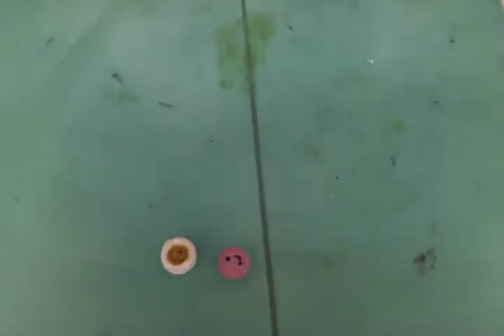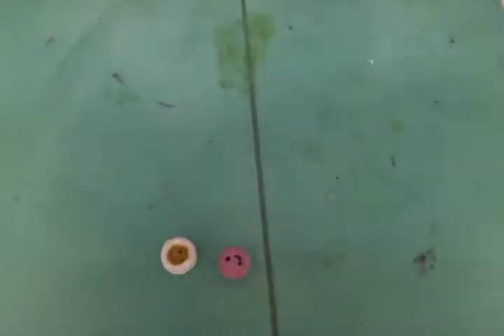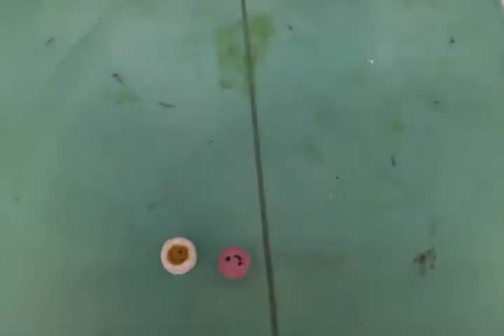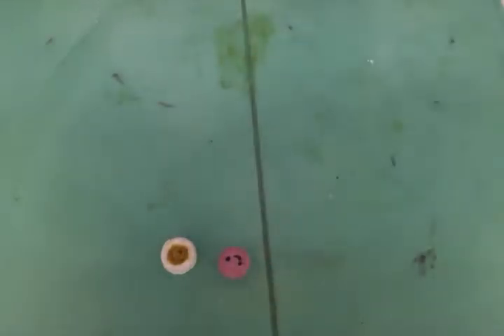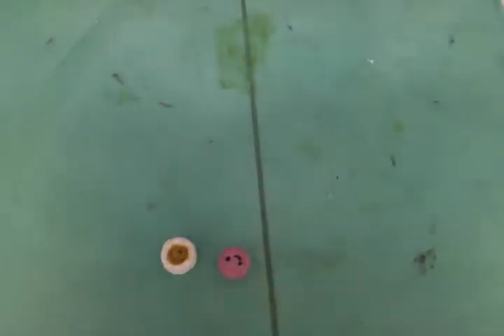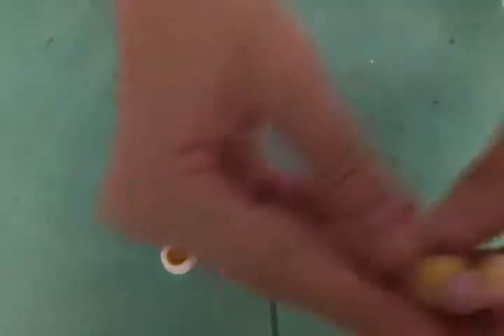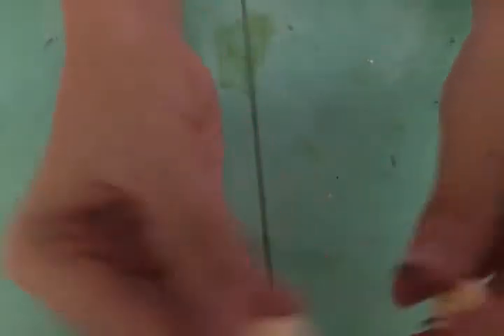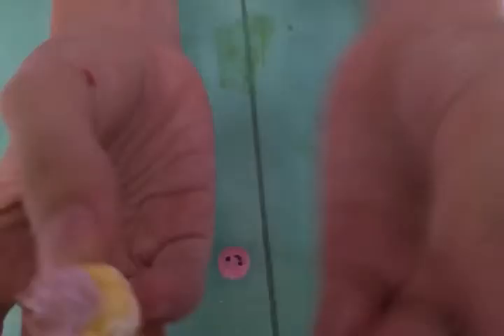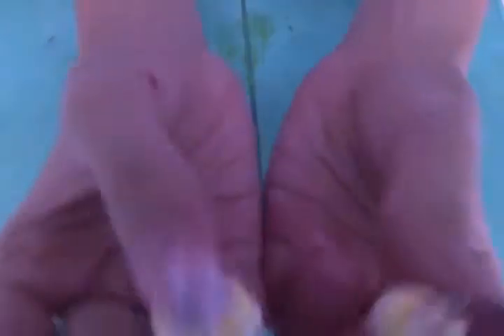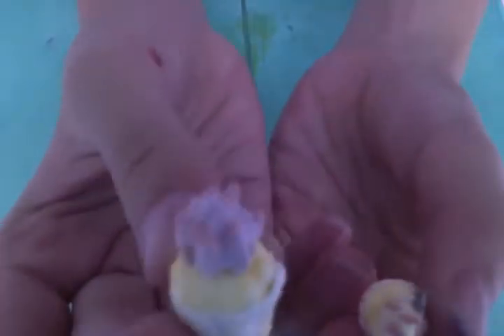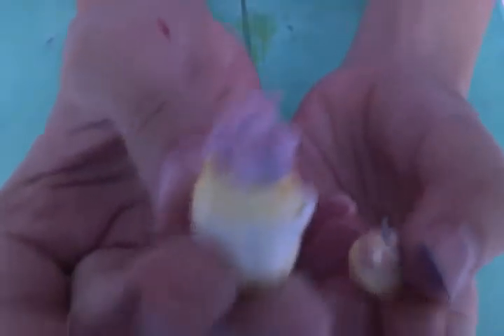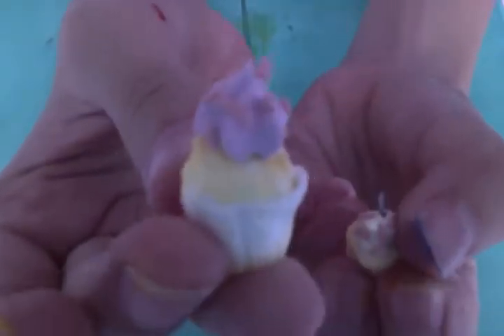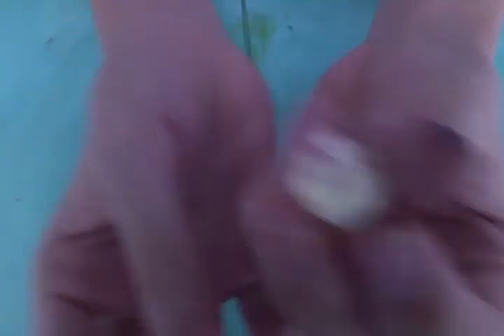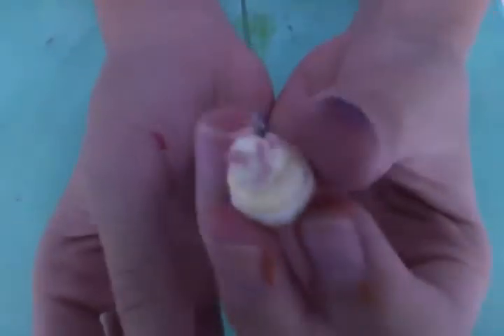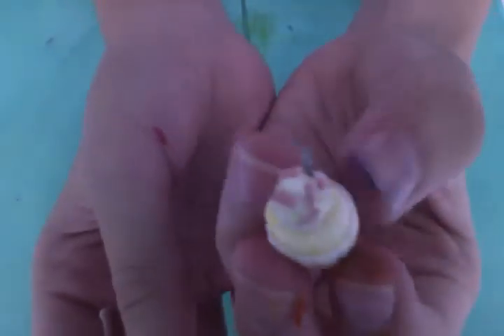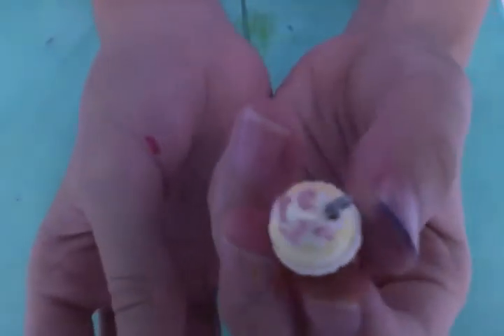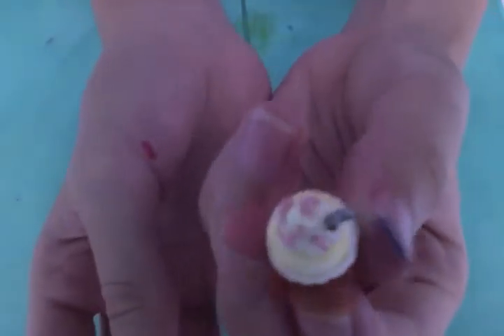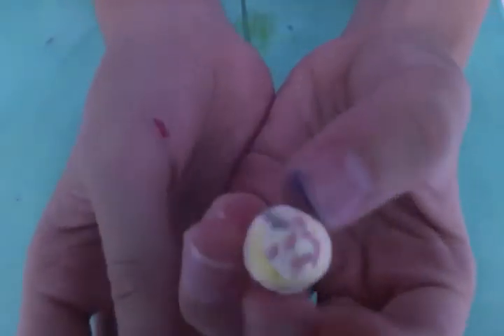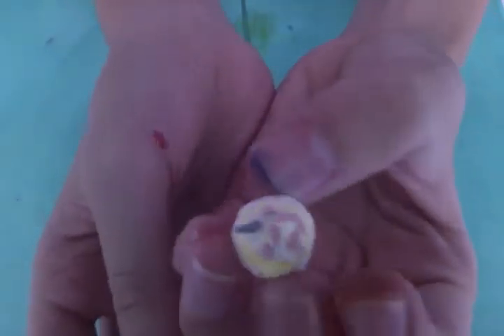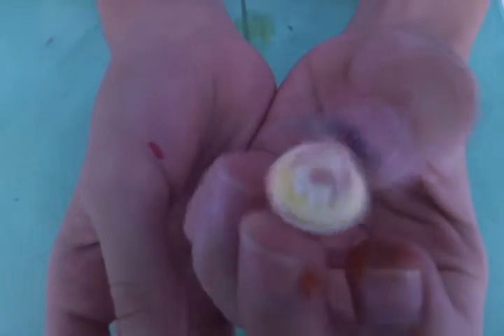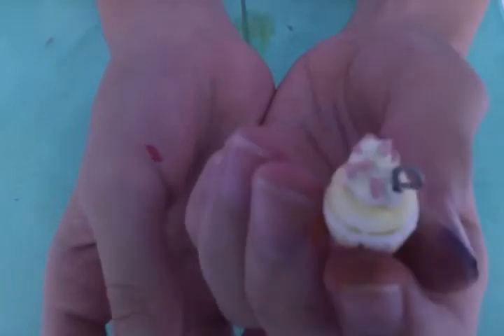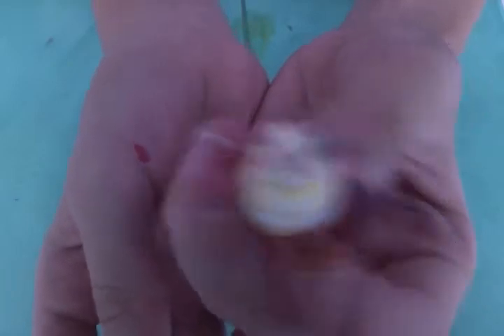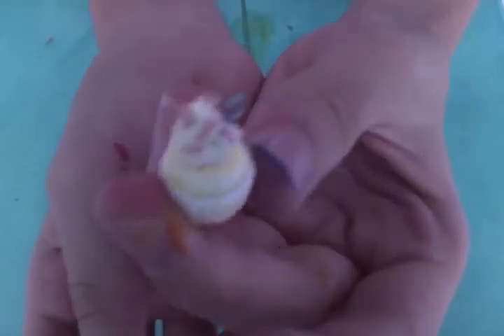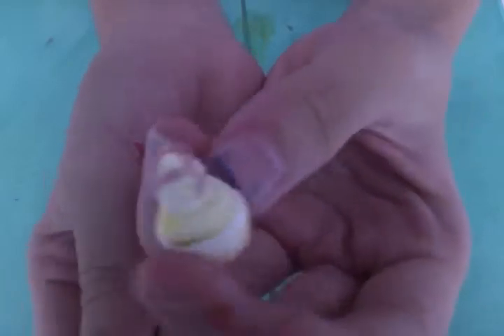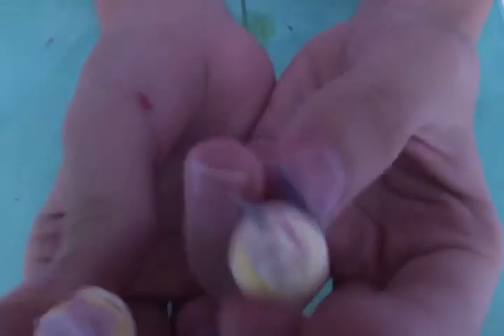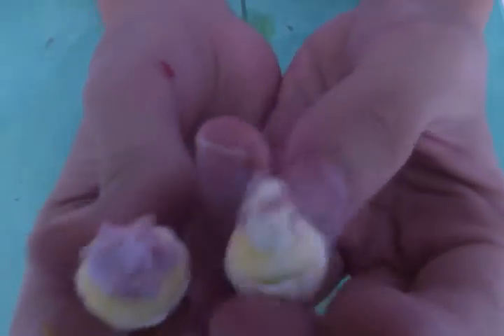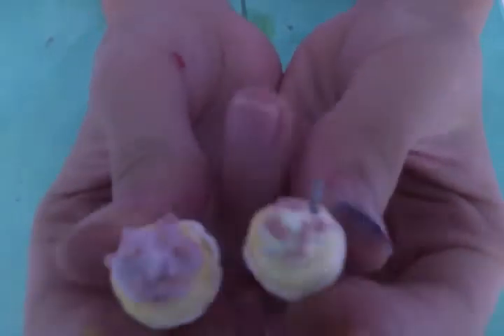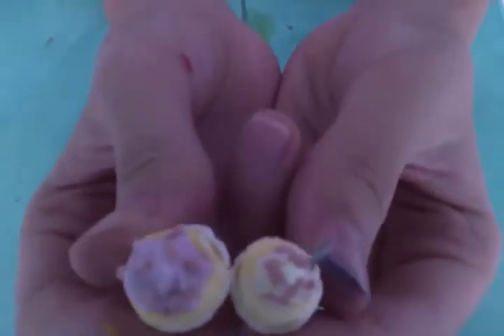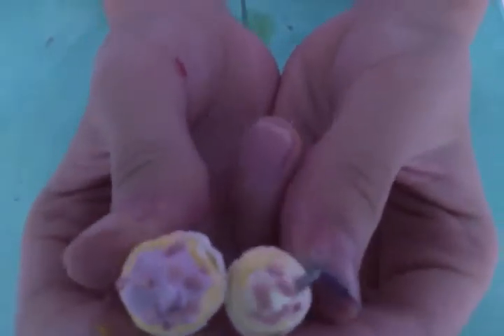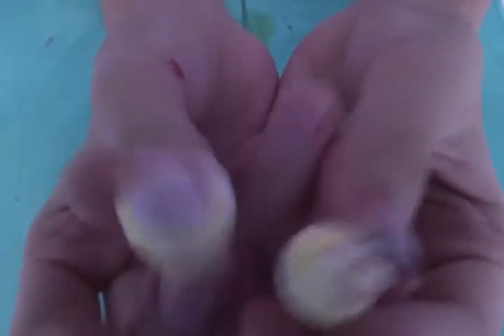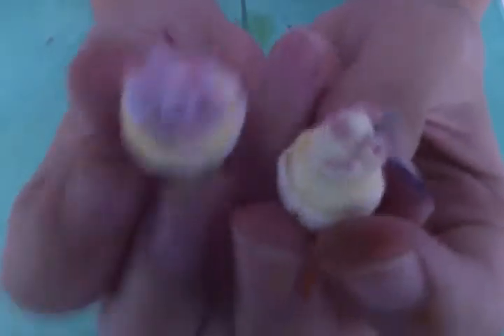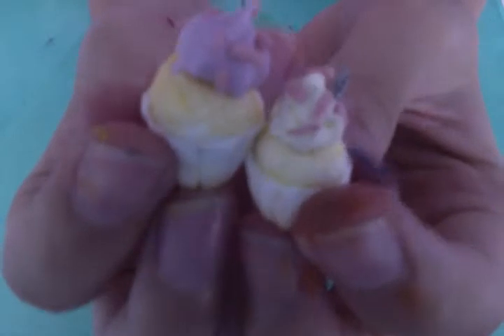Then I made two cupcakes. One has purple icing and the other has white icing. And the purple one is 20% bigger.